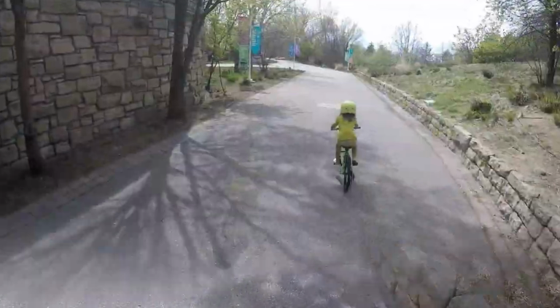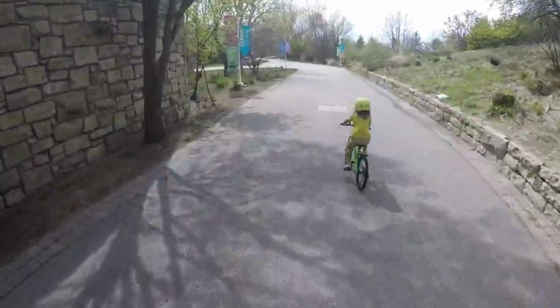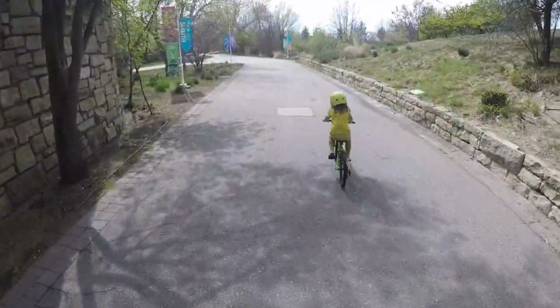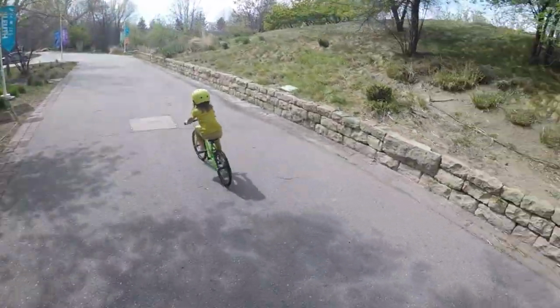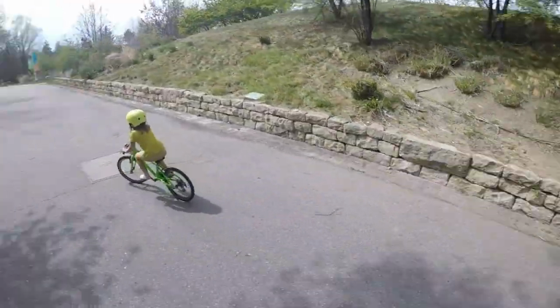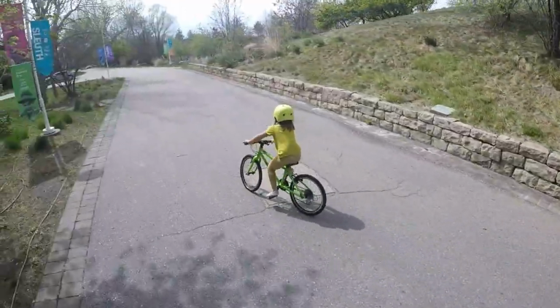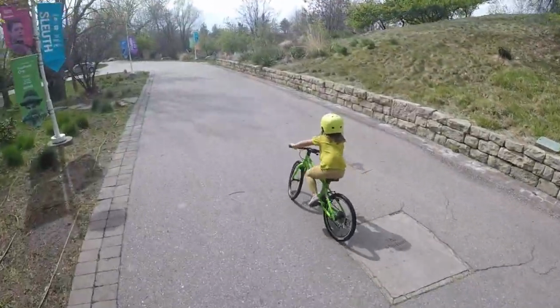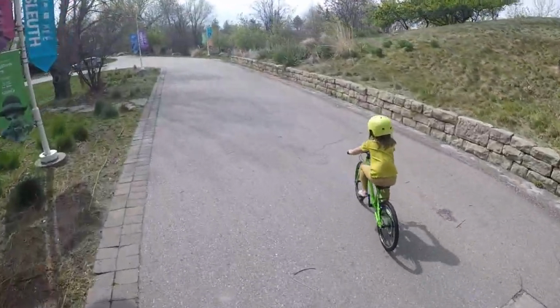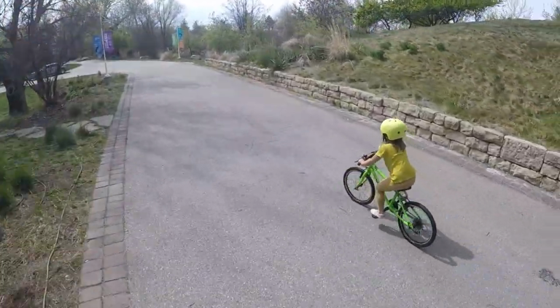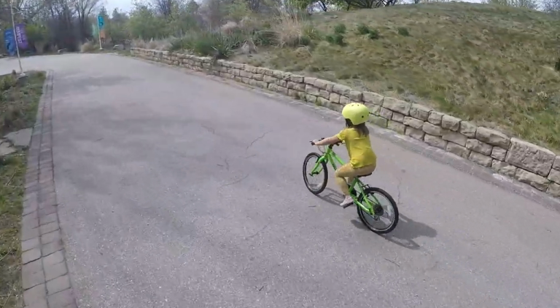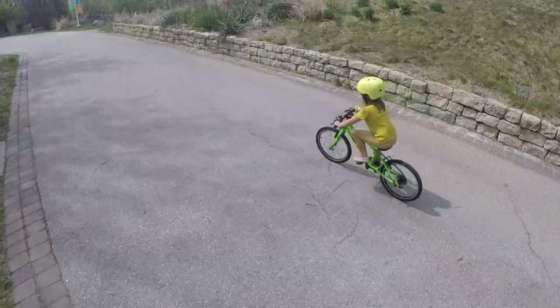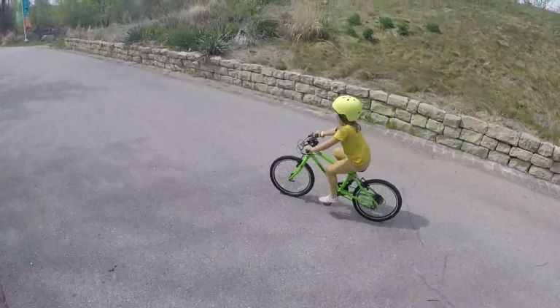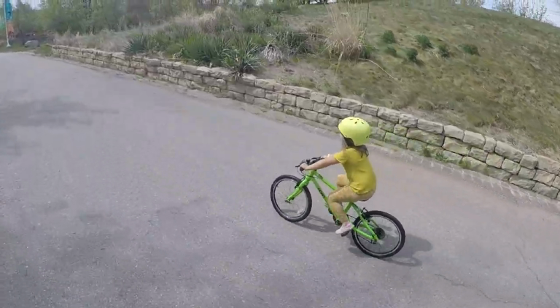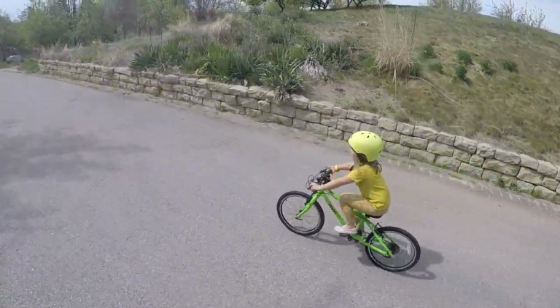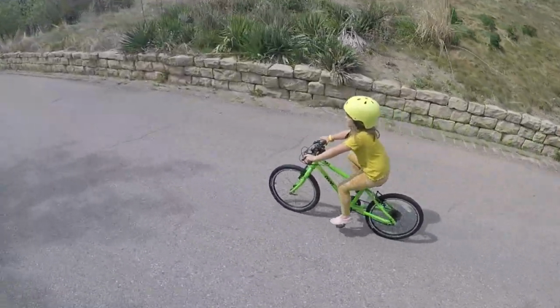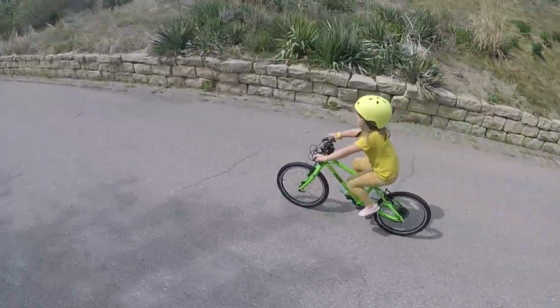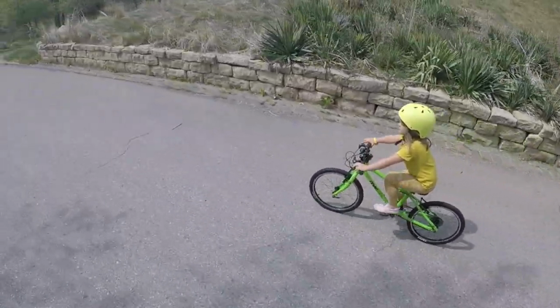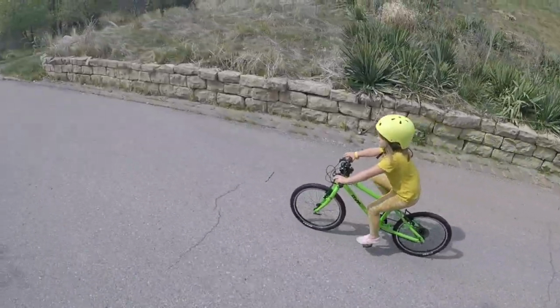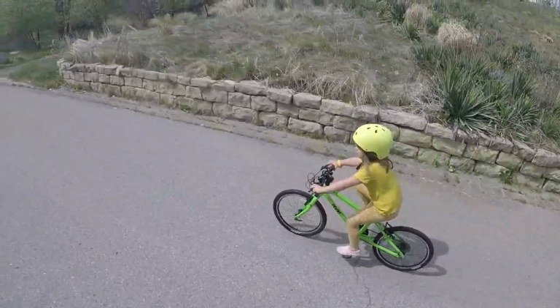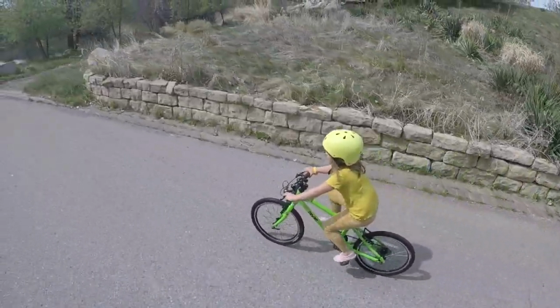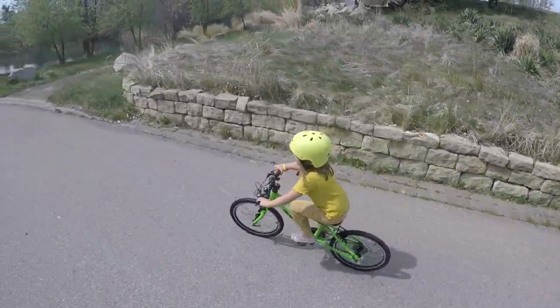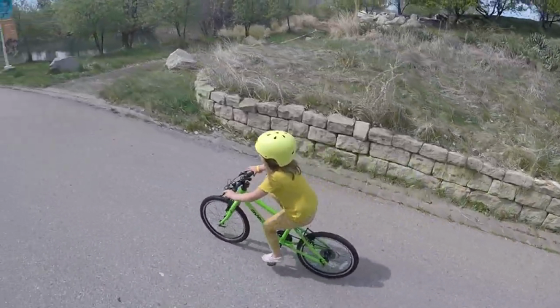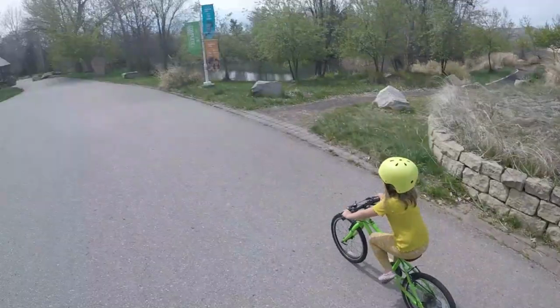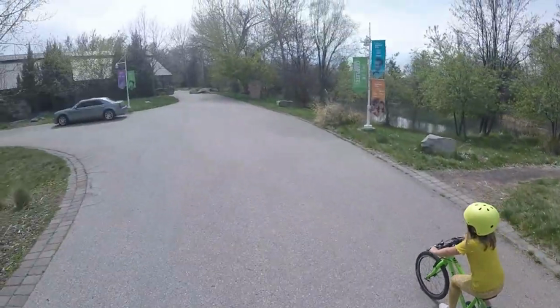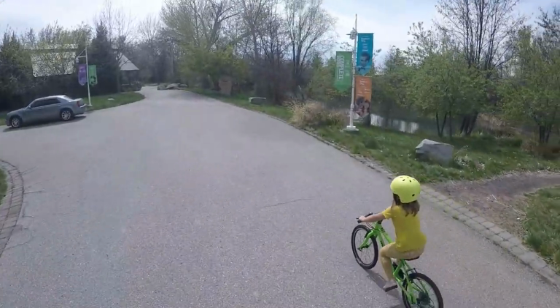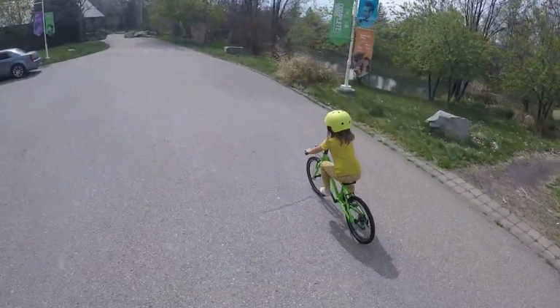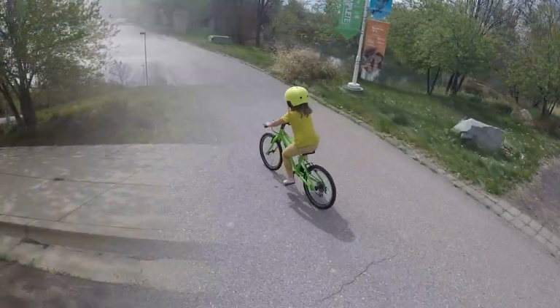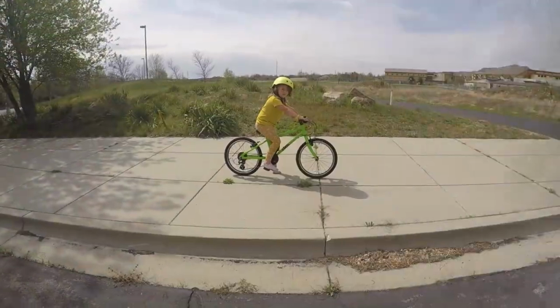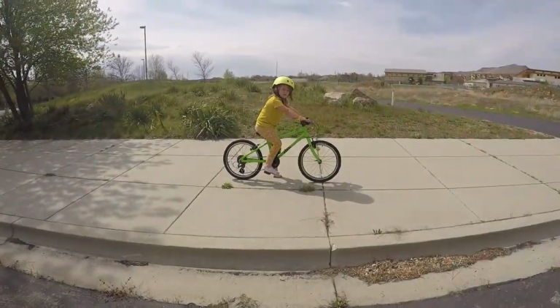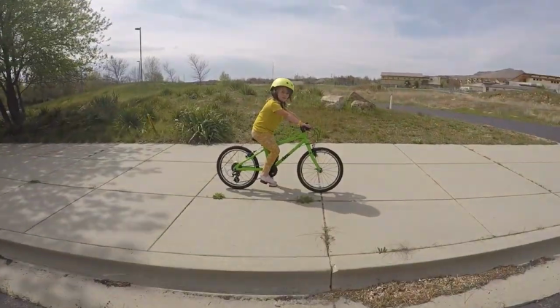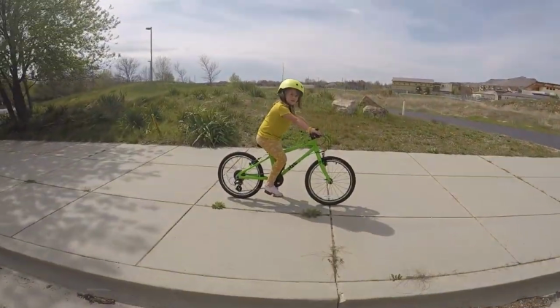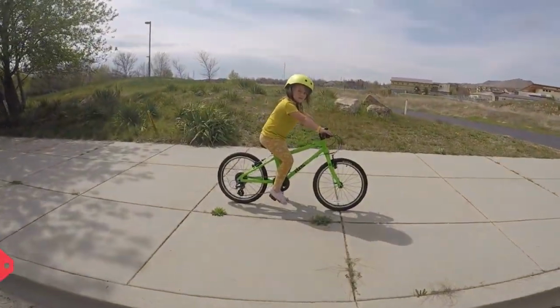Our demo rider was just ready to size up to a 20-inch bike and the 55 worked perfectly for her. She was able to immediately pedal off quickly, shift gears easily, navigate other cyclists in the park, and had a beaming smile the entire time. The frame and fit of Frog bikes are outstanding.